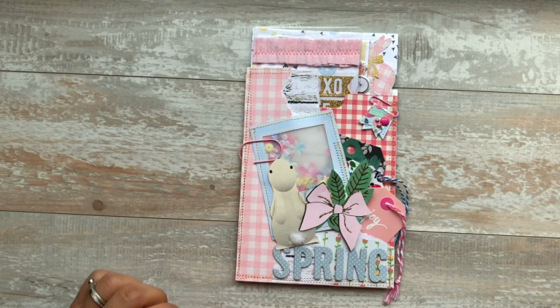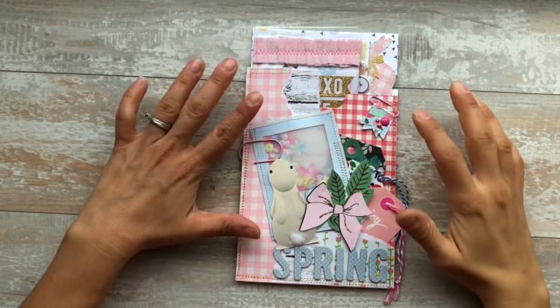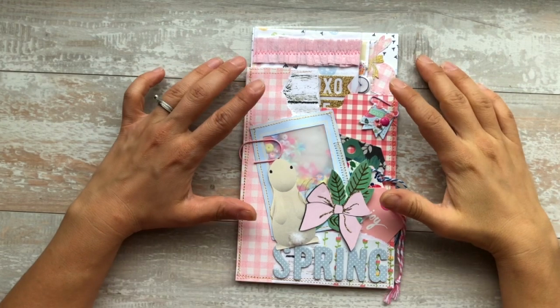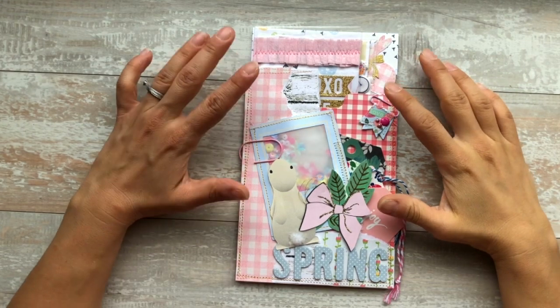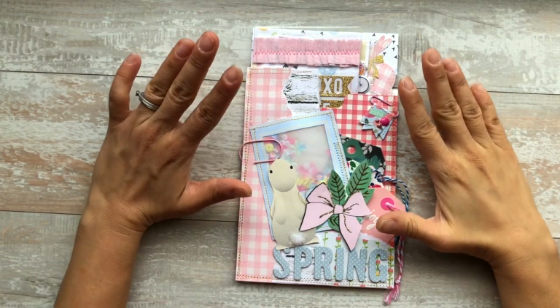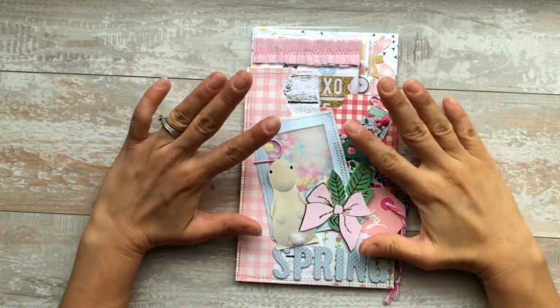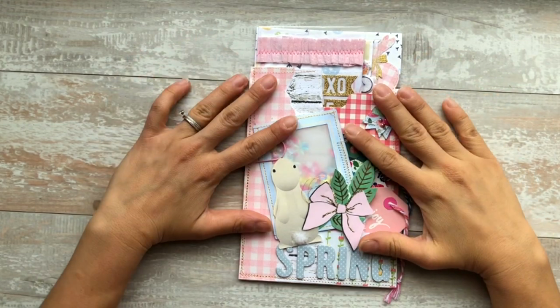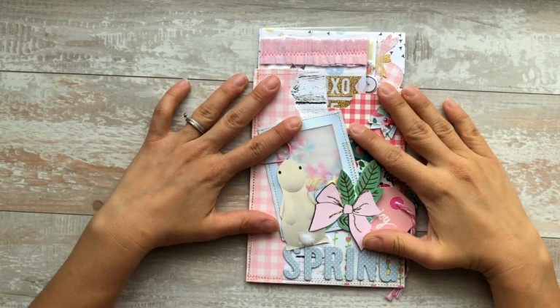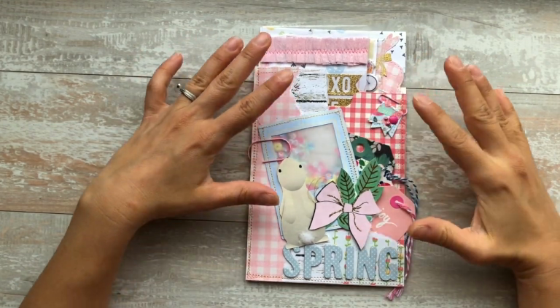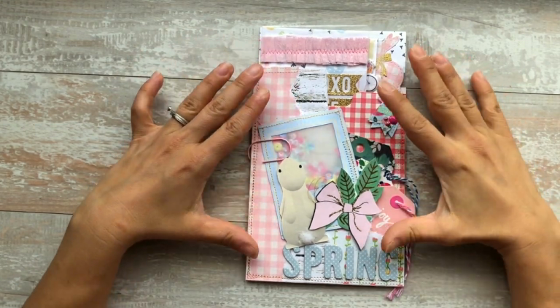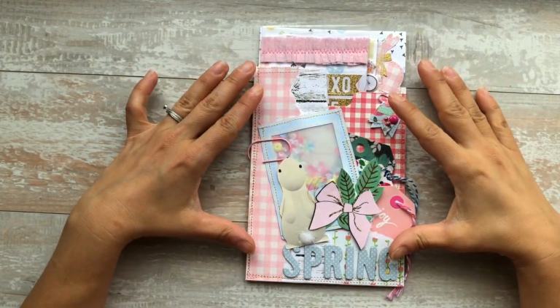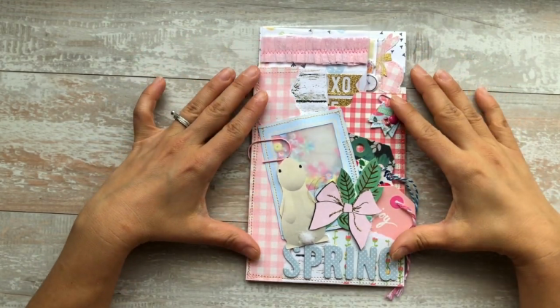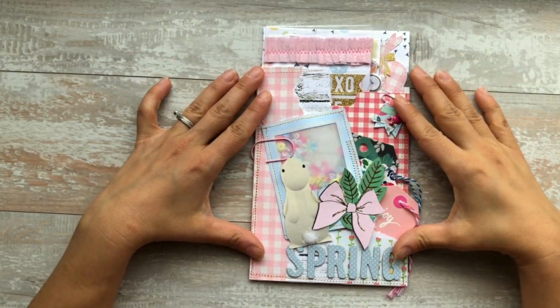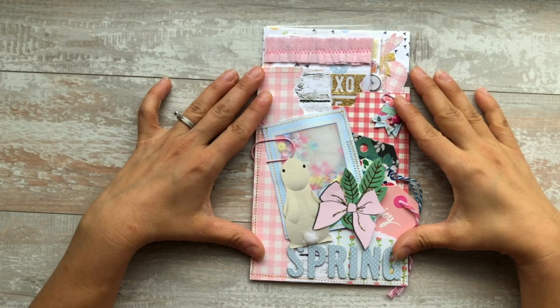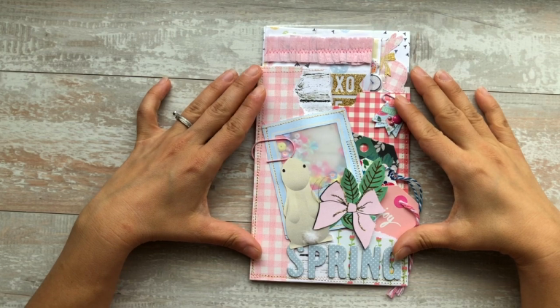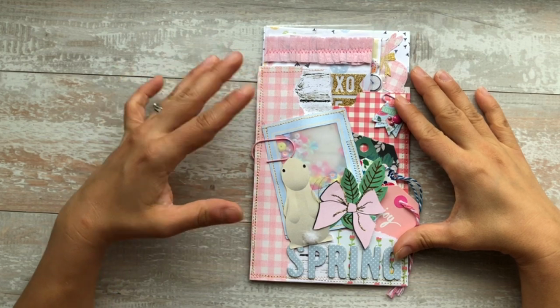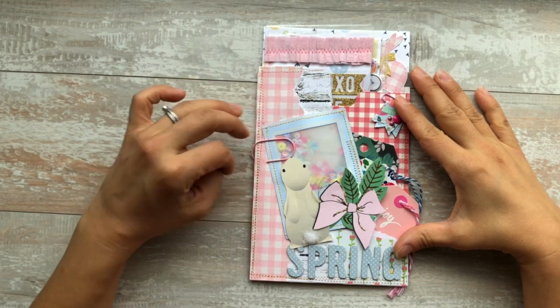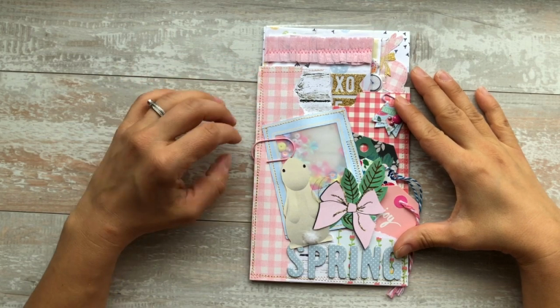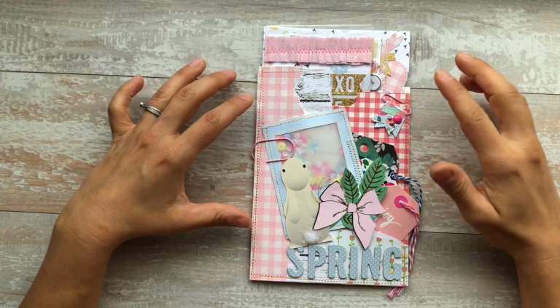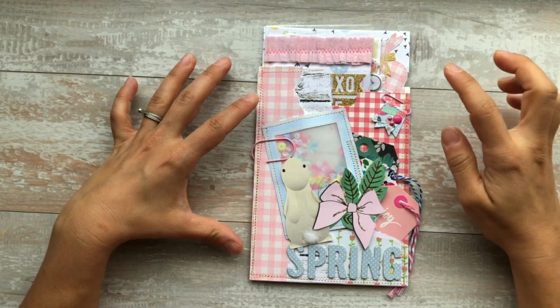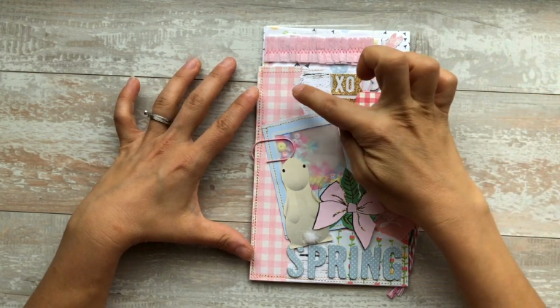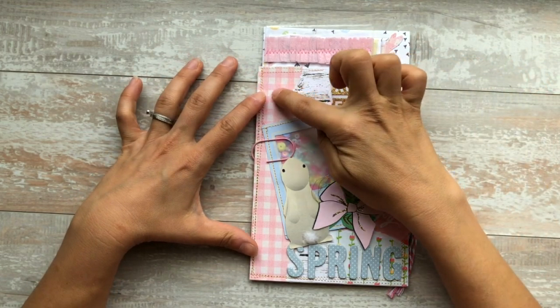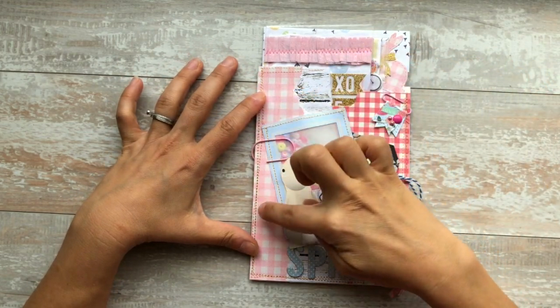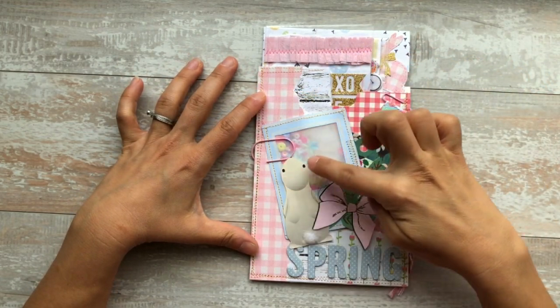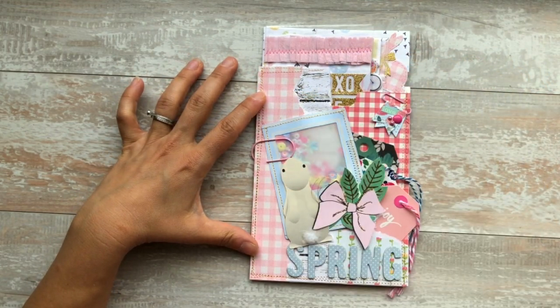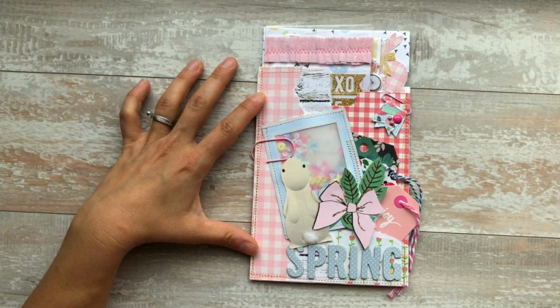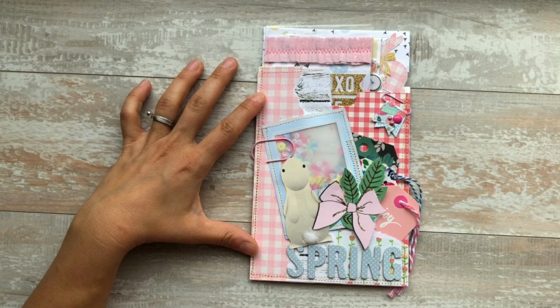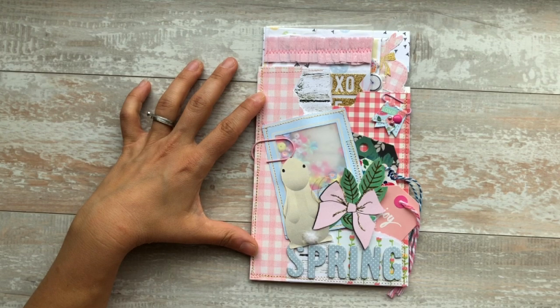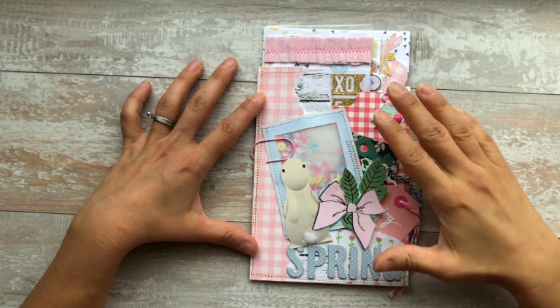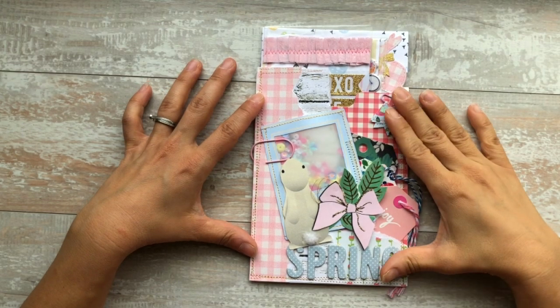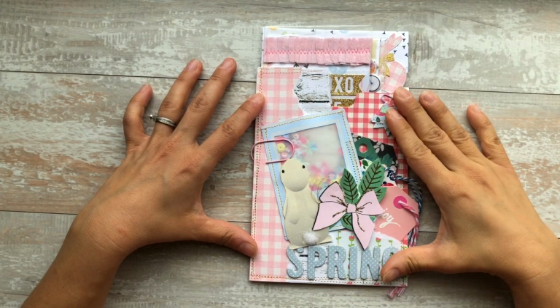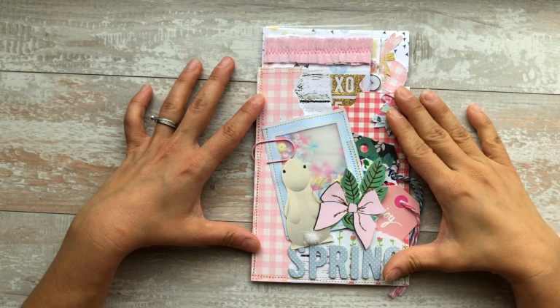Hi everybody, welcome back. I'm about to share with you — I'm on the design team for Tanya Lay Designs. I will link her information down below, but this collection is her March collection. It's called Somebody Loves You.